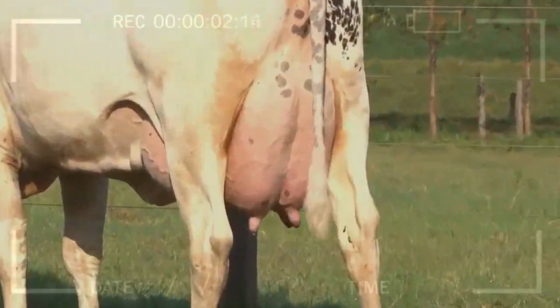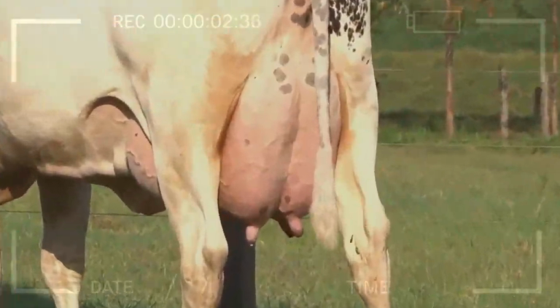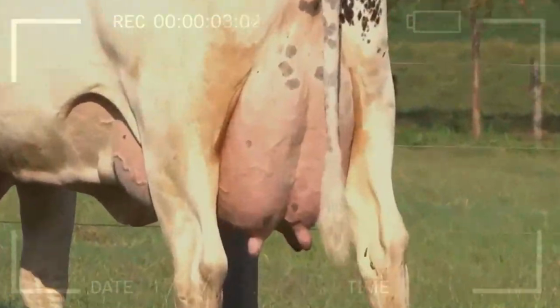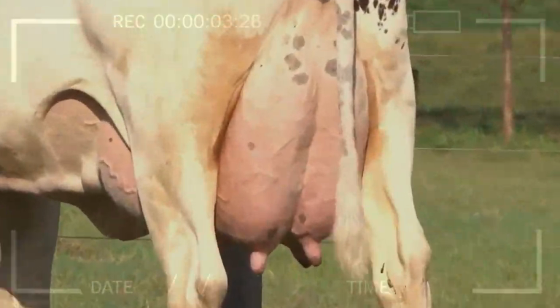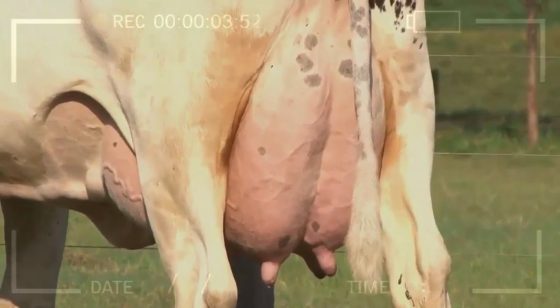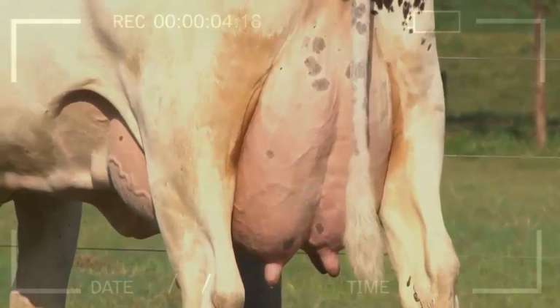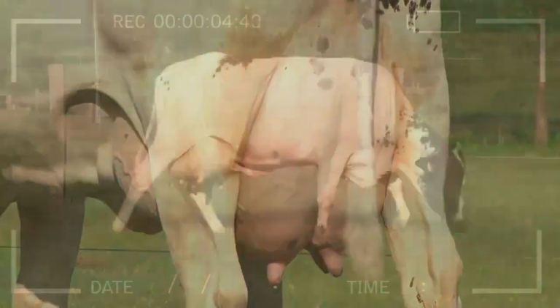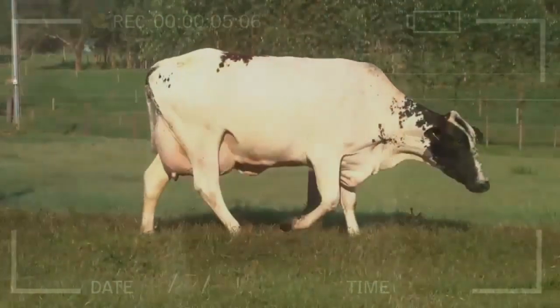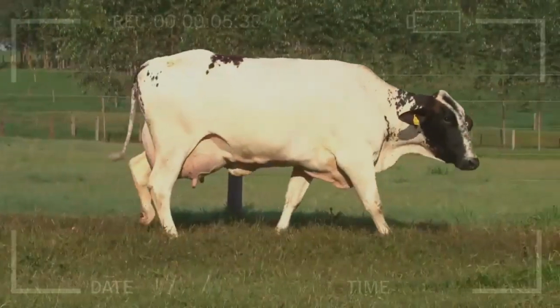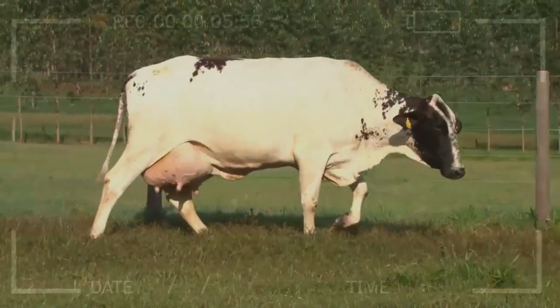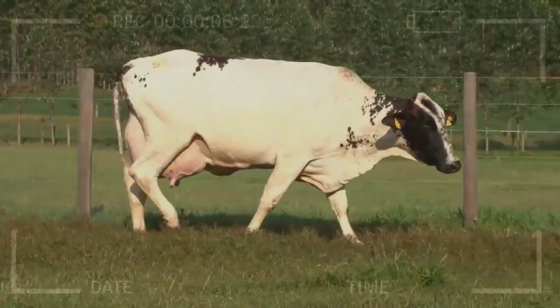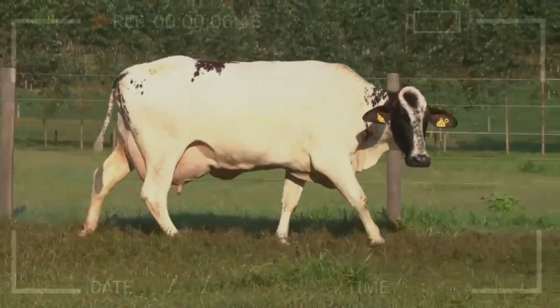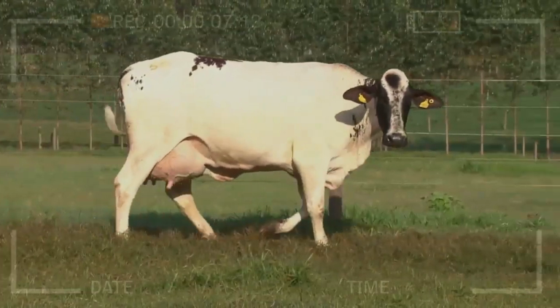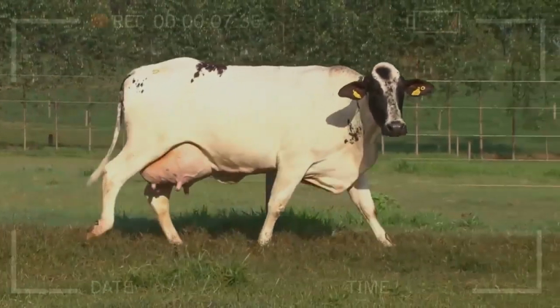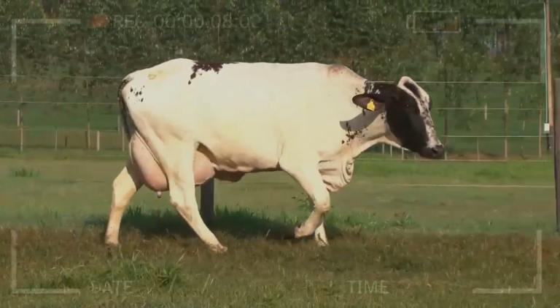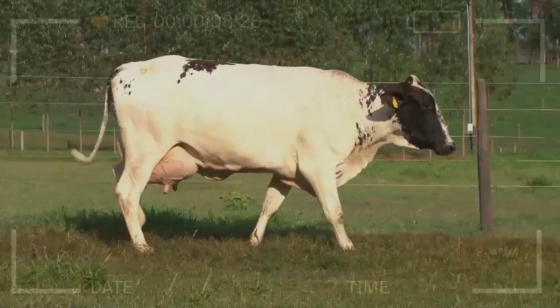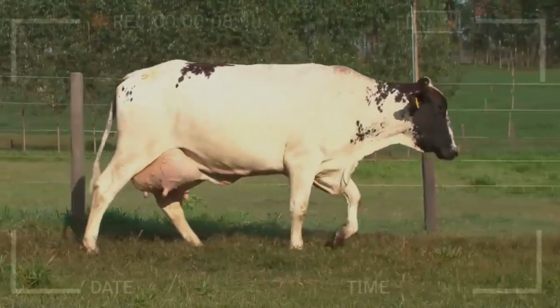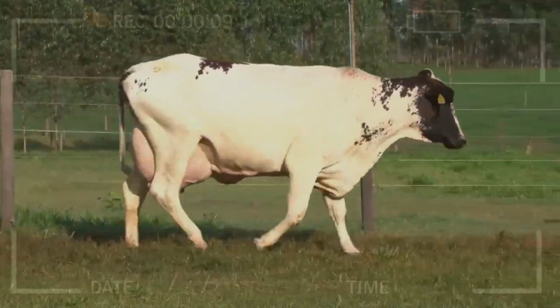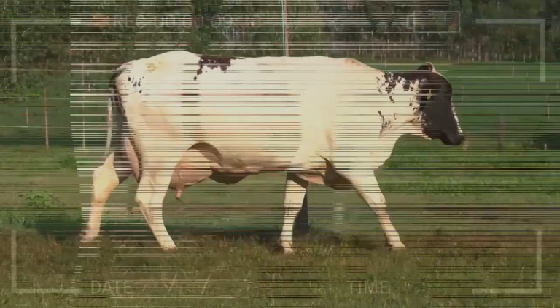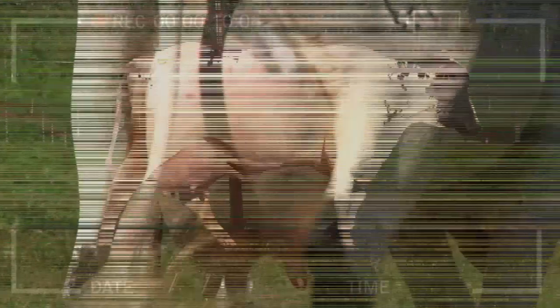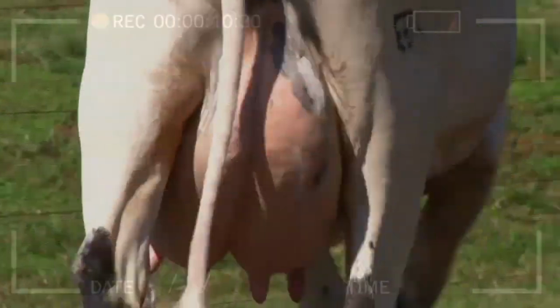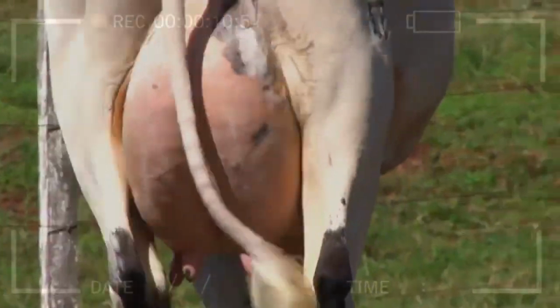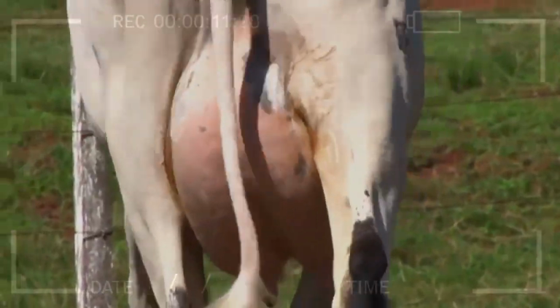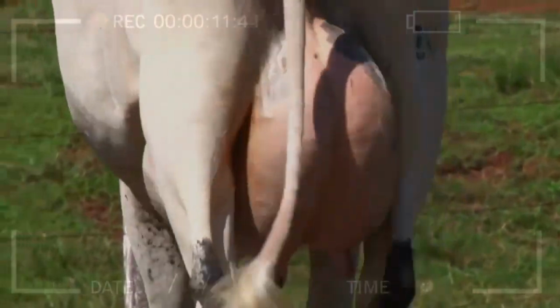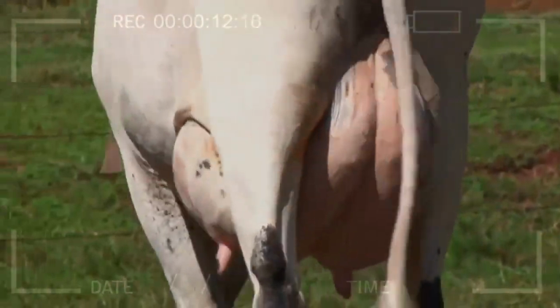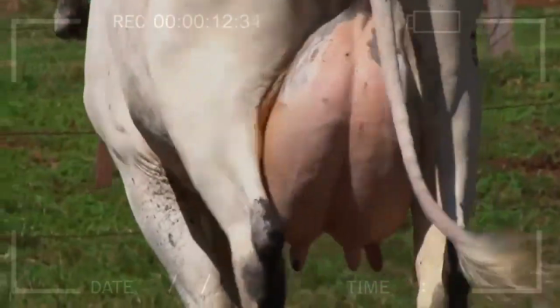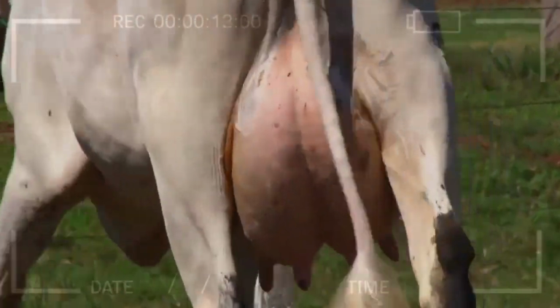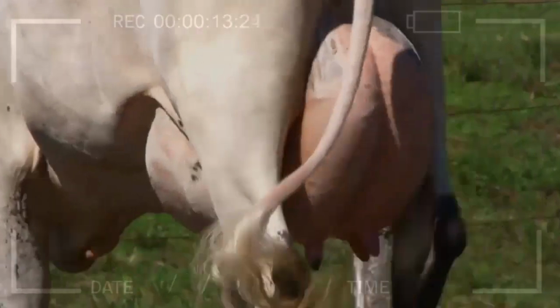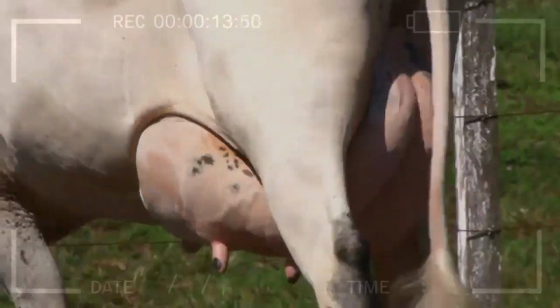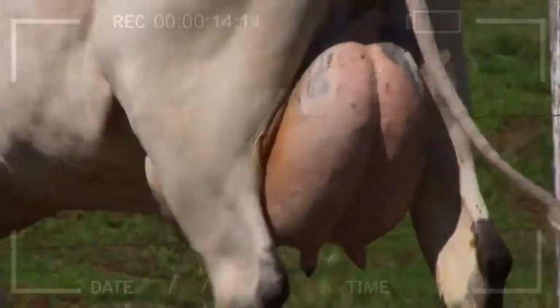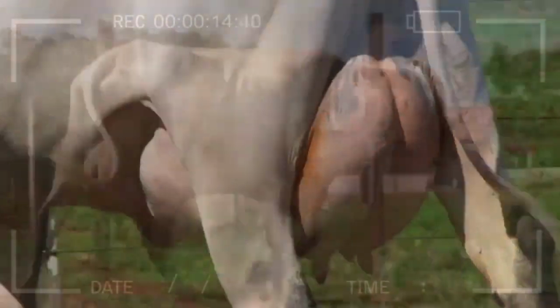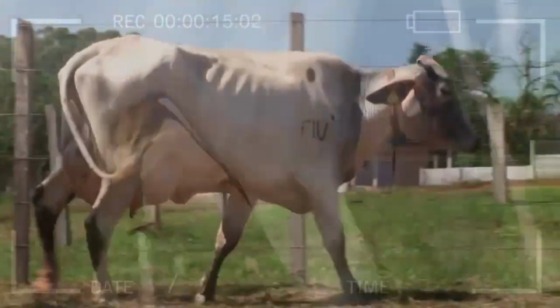Where can I find Girolando cattle for sale? Girolando cattle can be found for sale in Brazil and other countries where the breed is popular. There are also several online marketplaces where Girolando cattle can be purchased, including livestock auctions and classified ads websites.